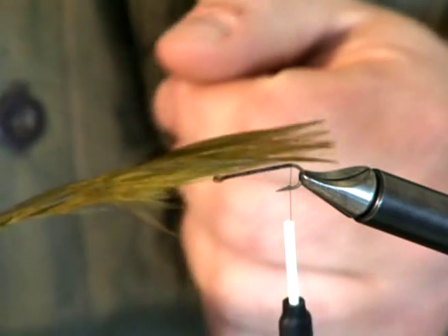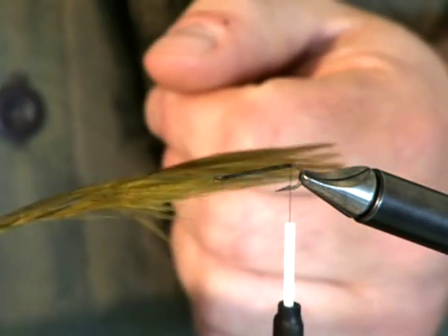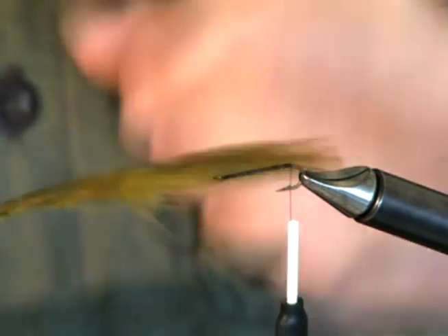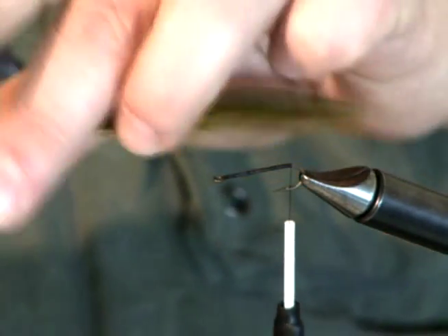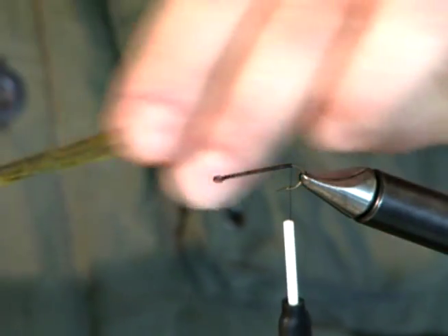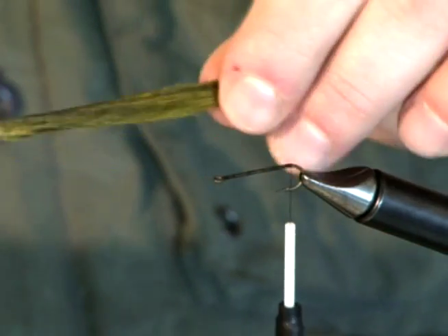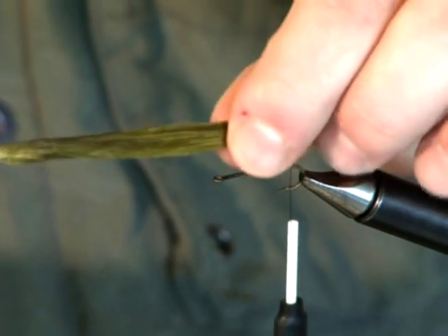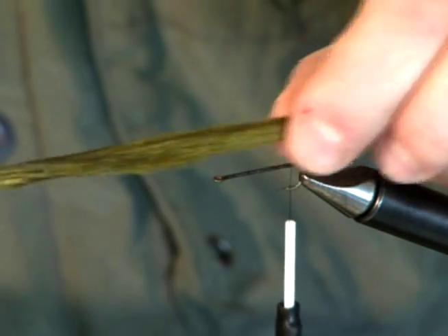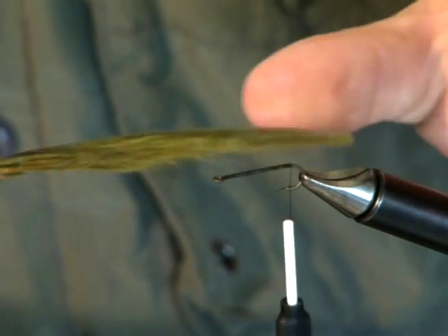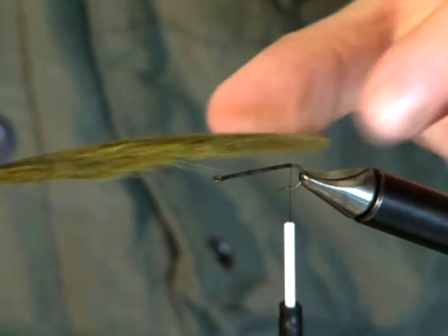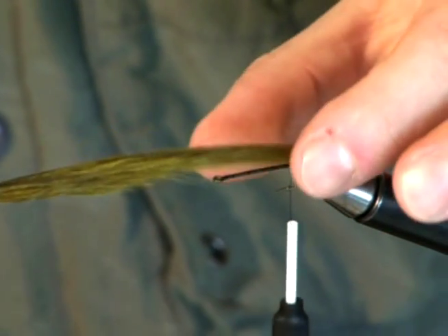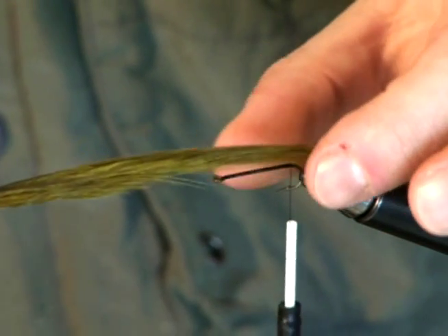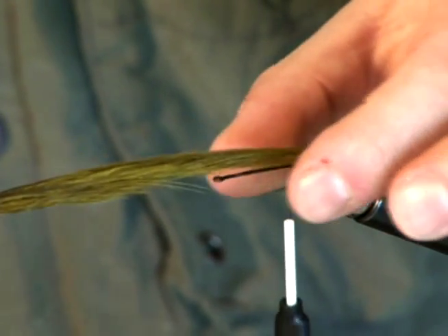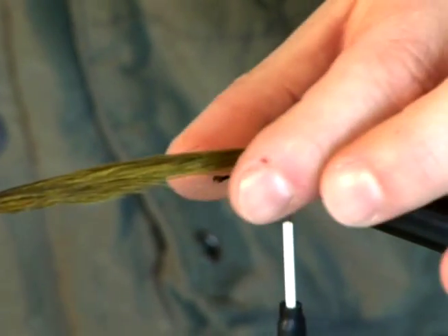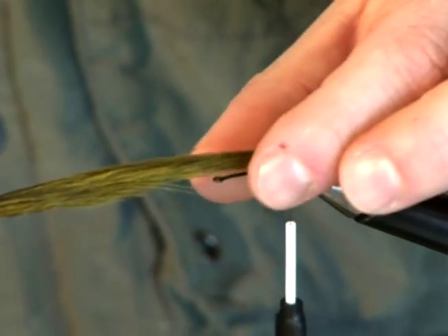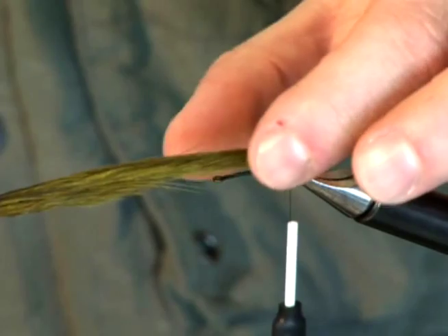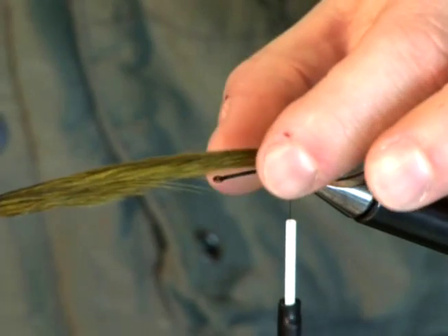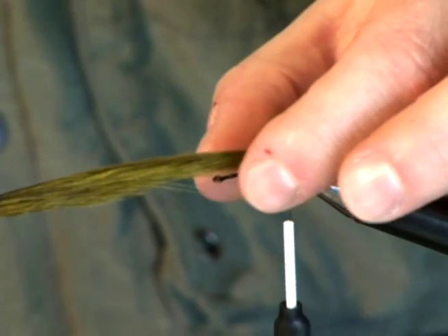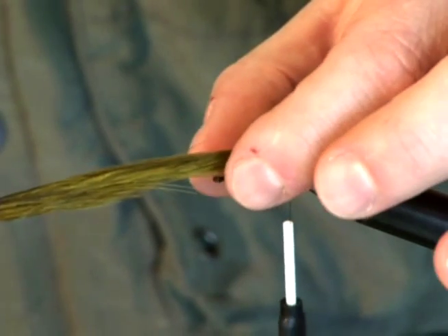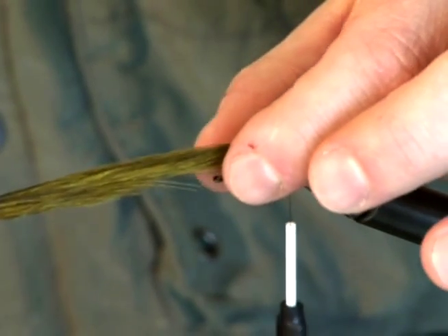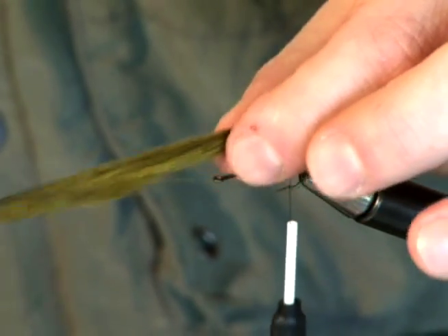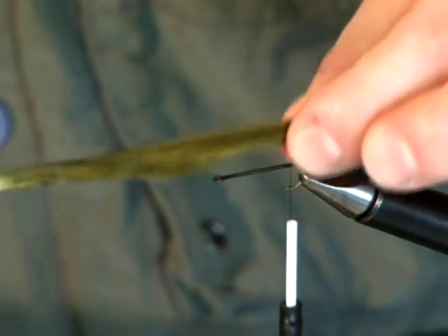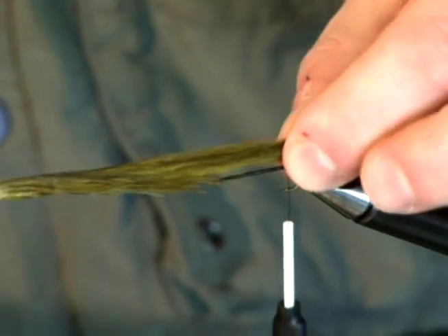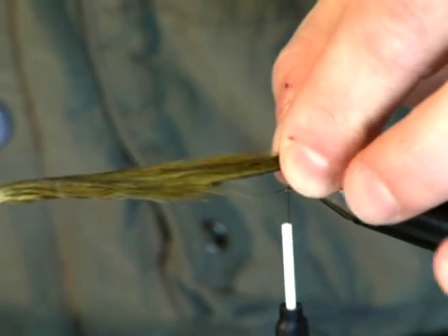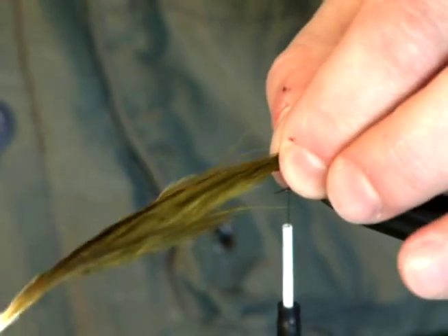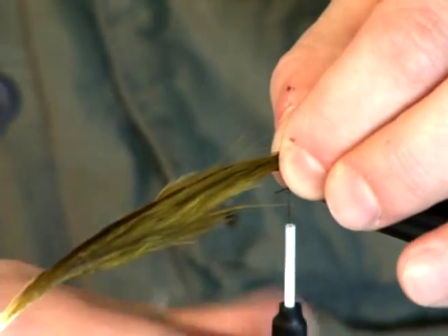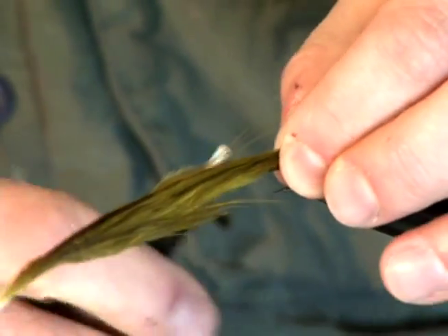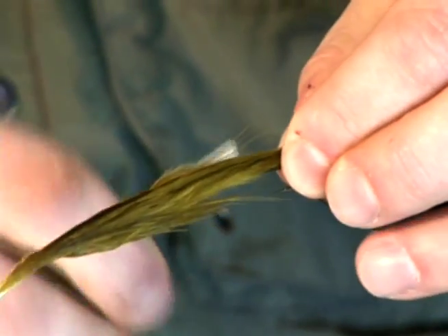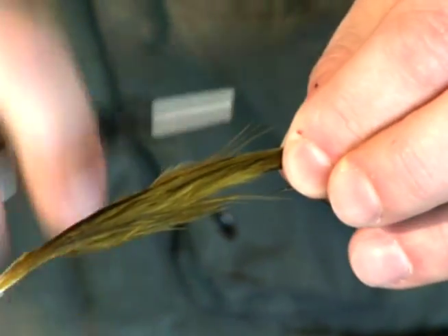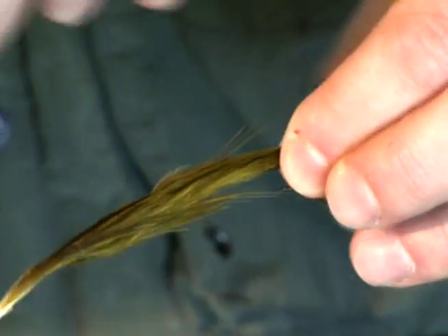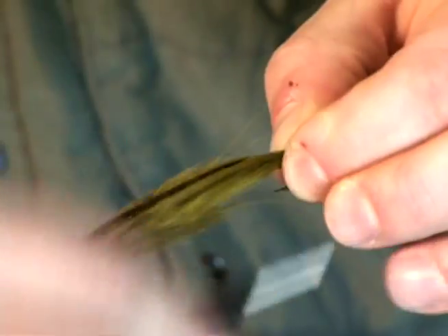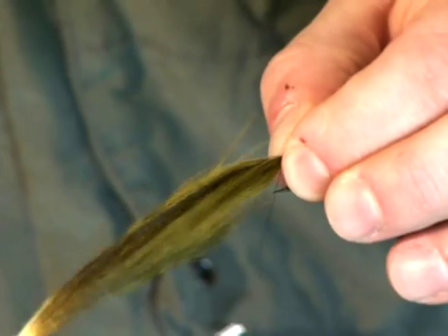That's what they look like wetted down. Proportions are very important on a fly. You want your tail to be about the same length as the hook shank, so you just kind of lay it out there as a gauge.